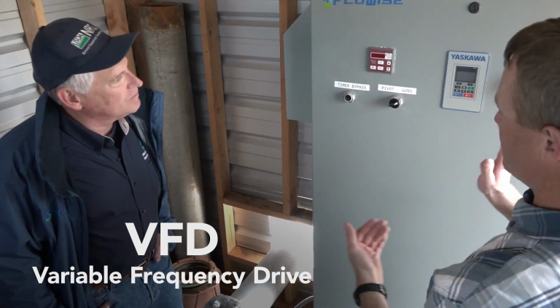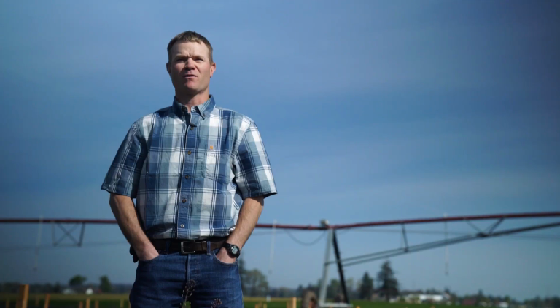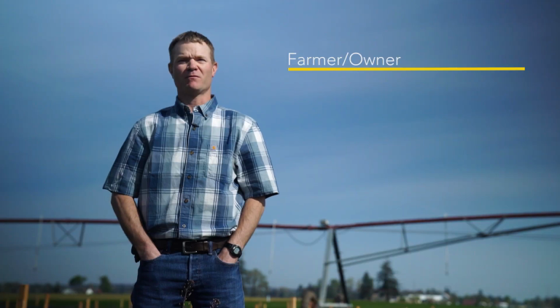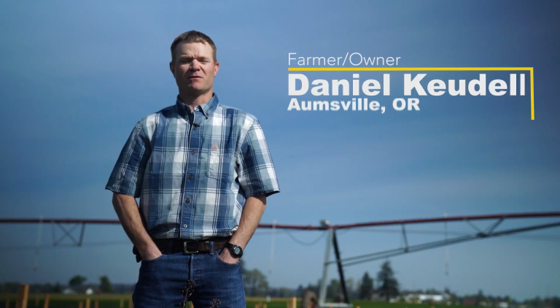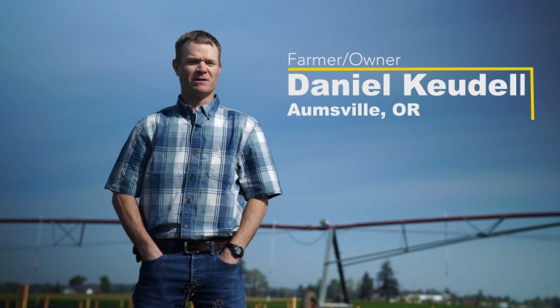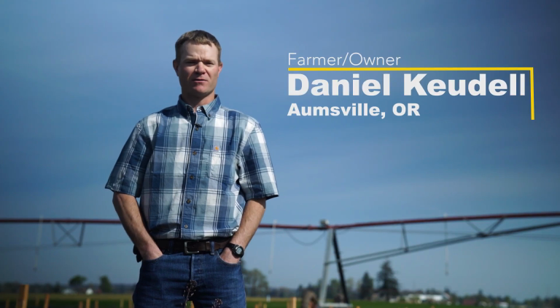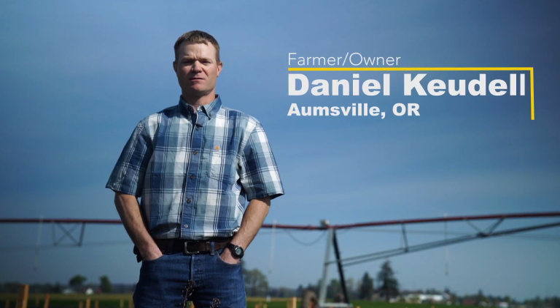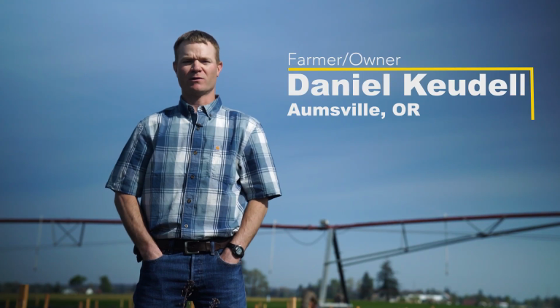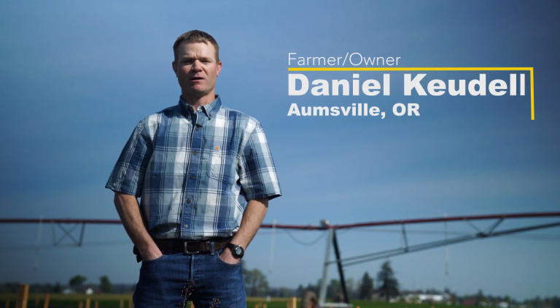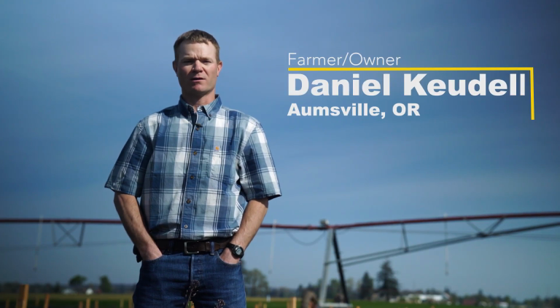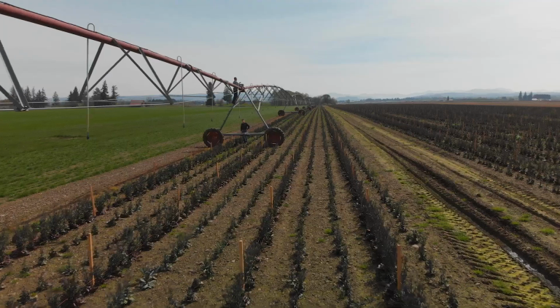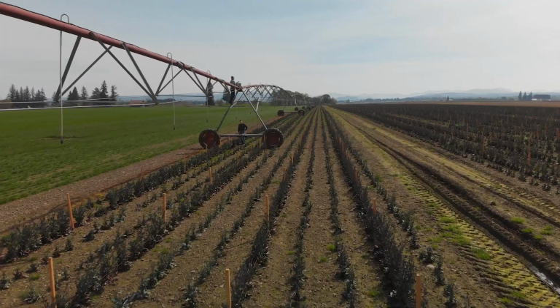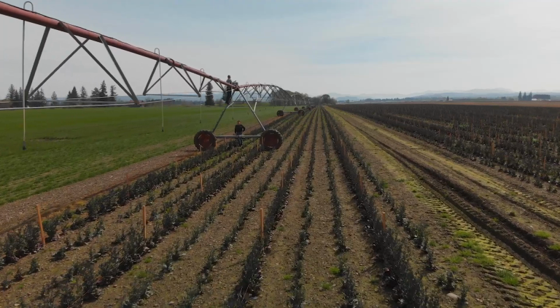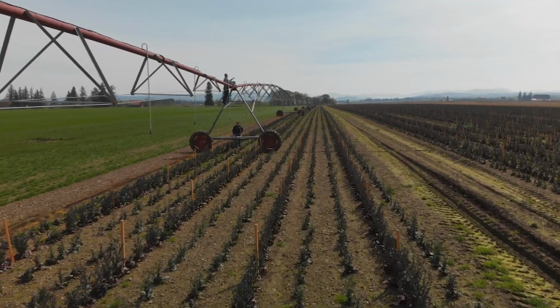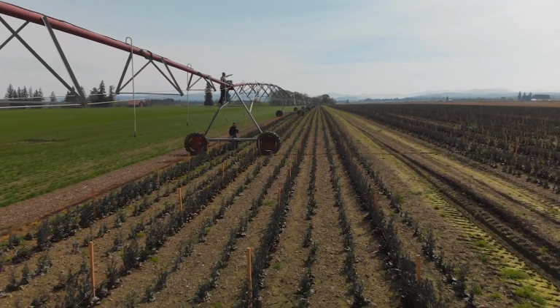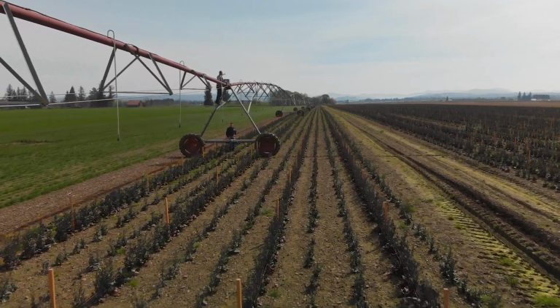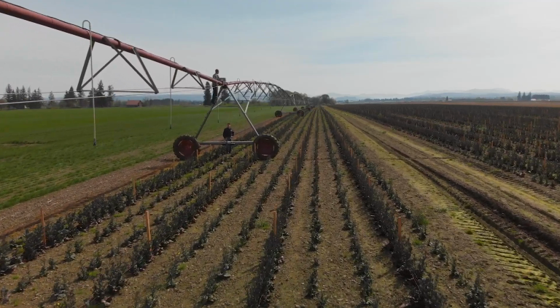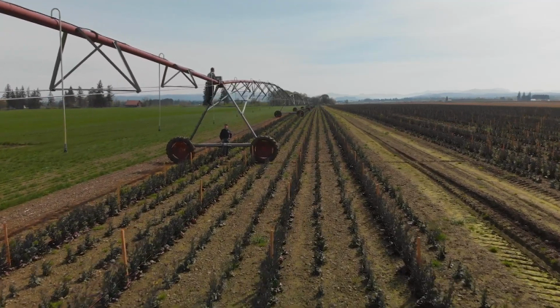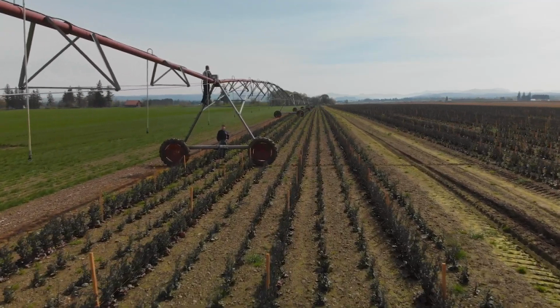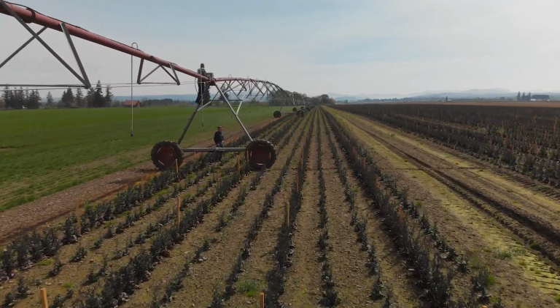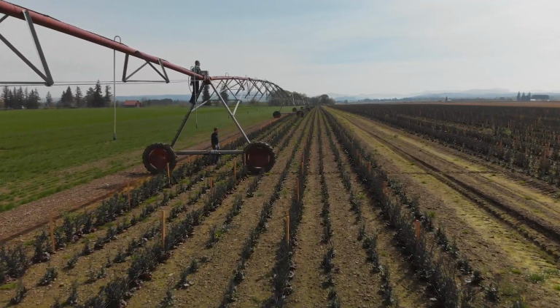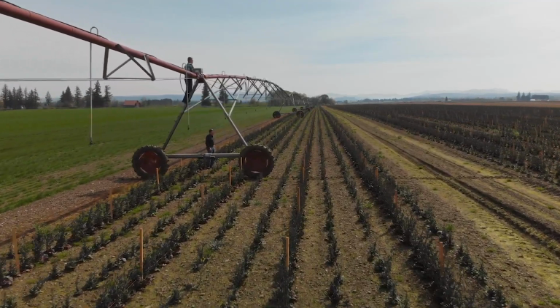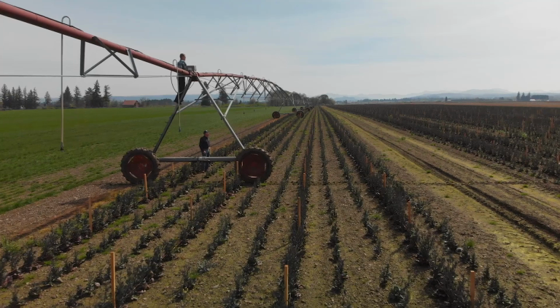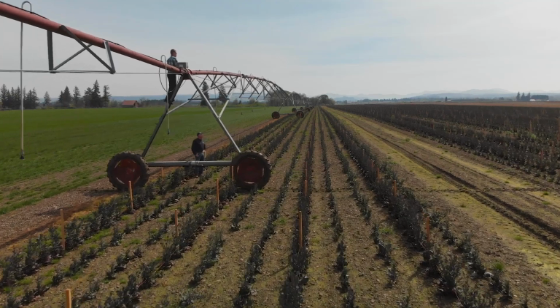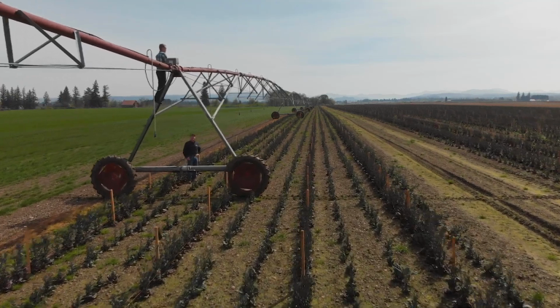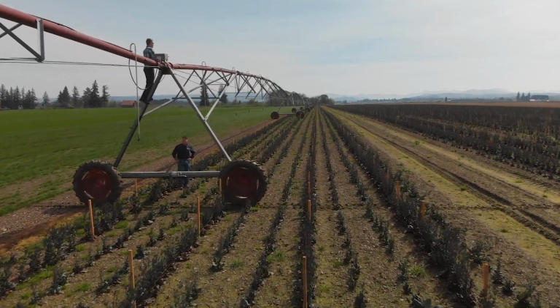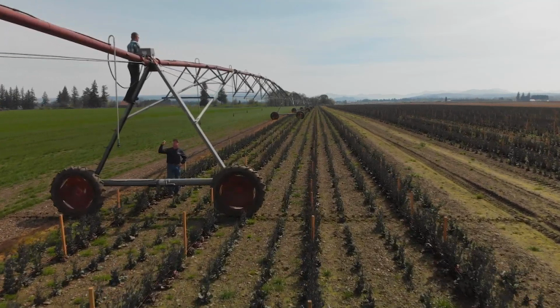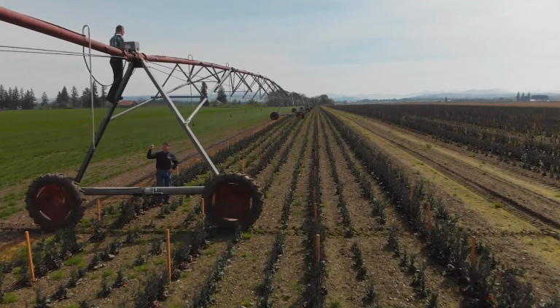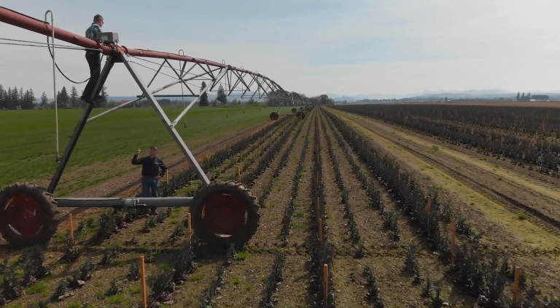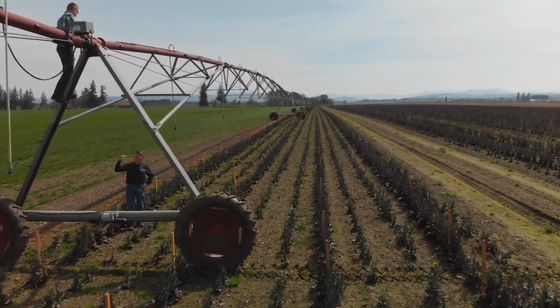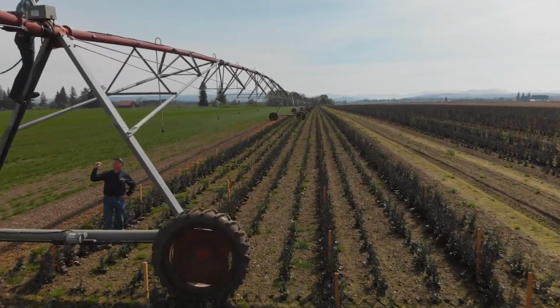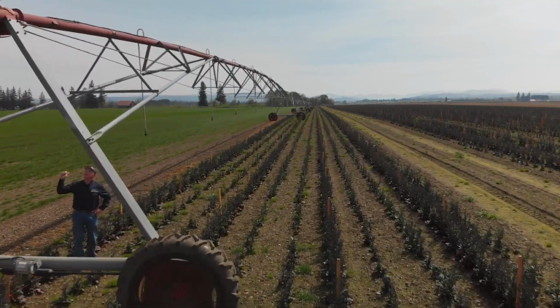We farm about roughly 1,500 acres in the Willamette Valley of Oregon. We use irrigation on all of our acres. We developed a partnership with NRCS due to the high cost of upgrading our irrigation system.